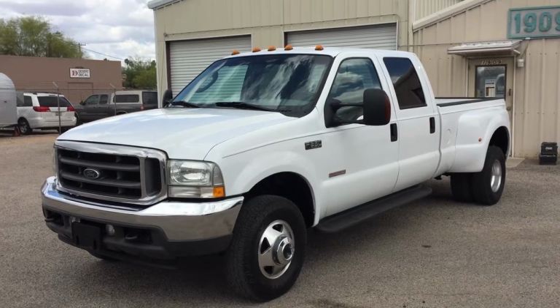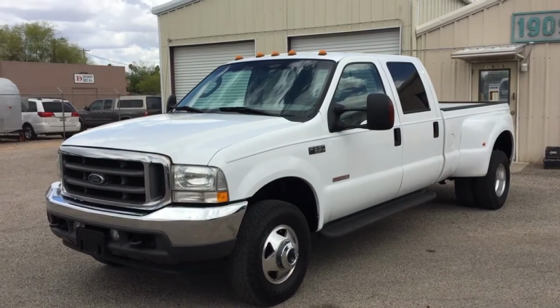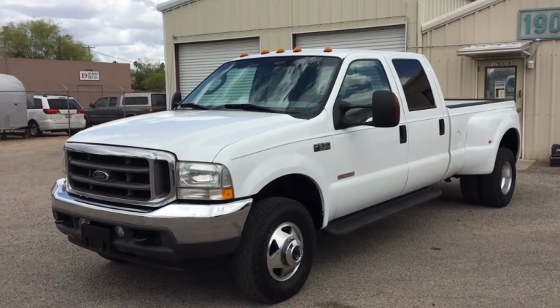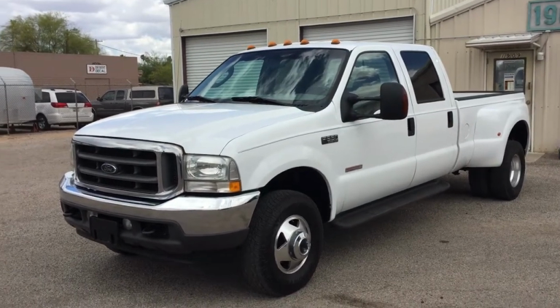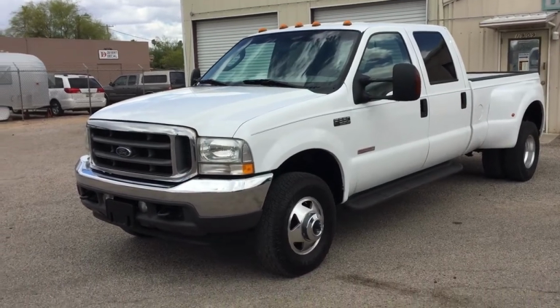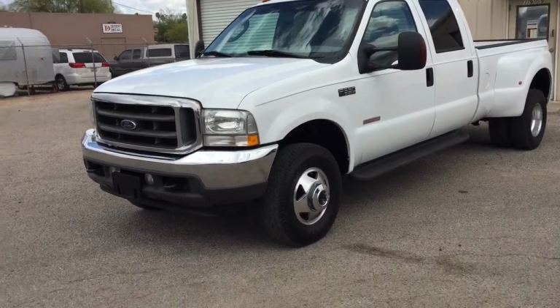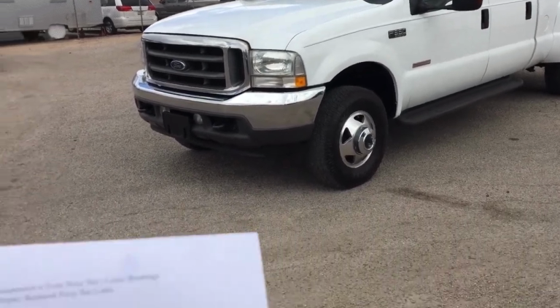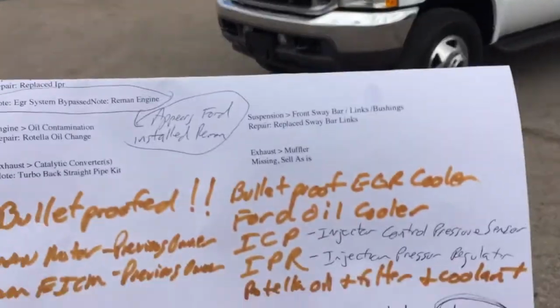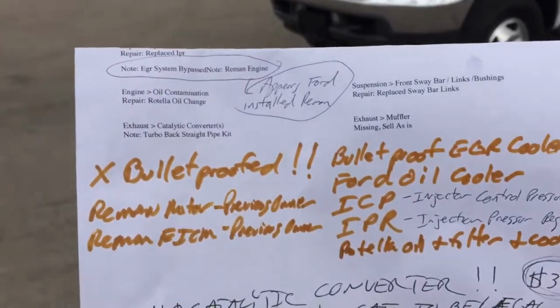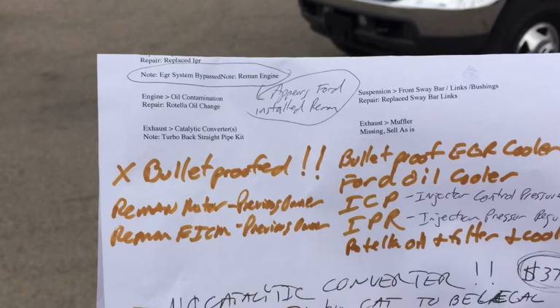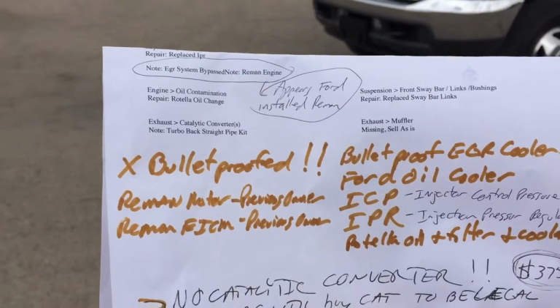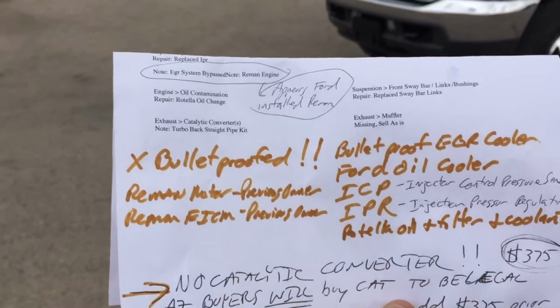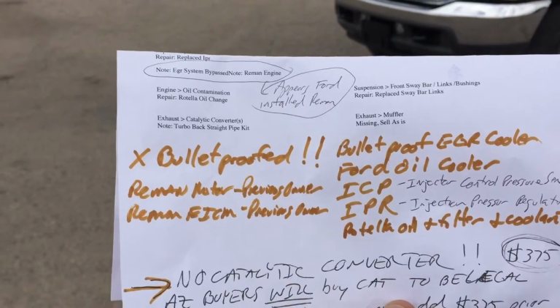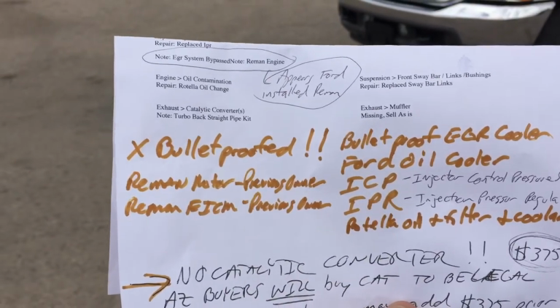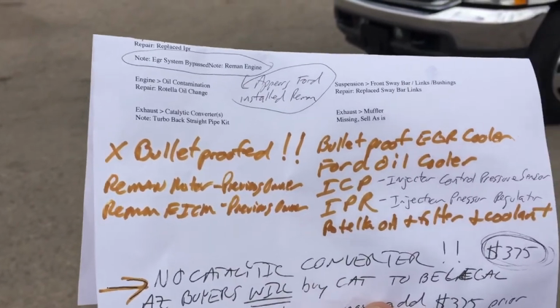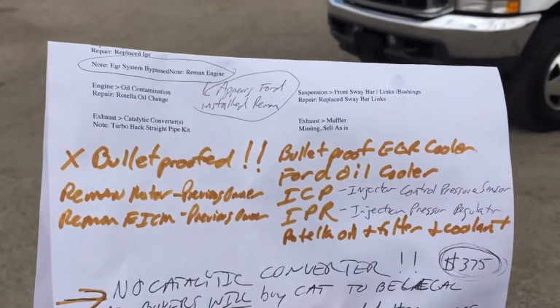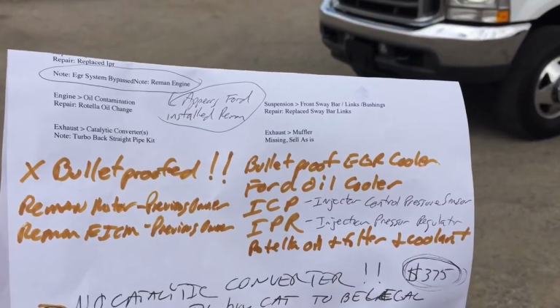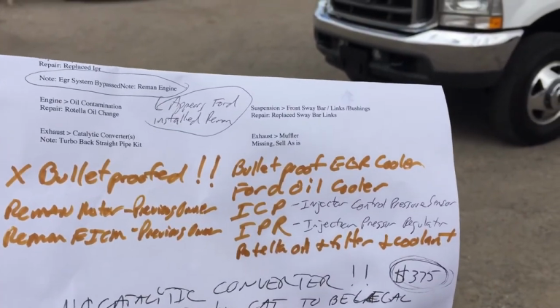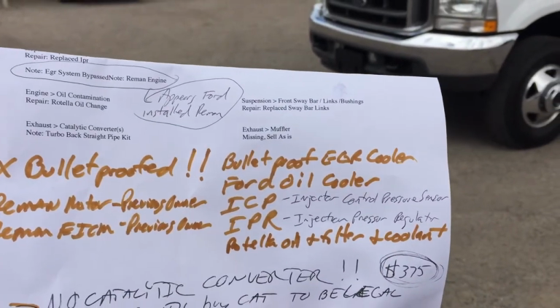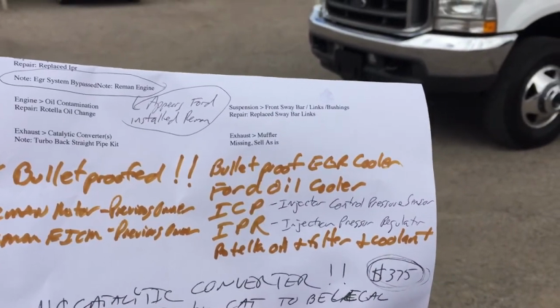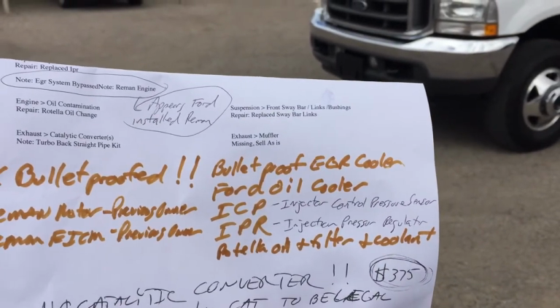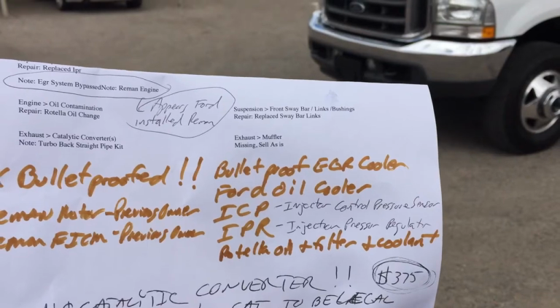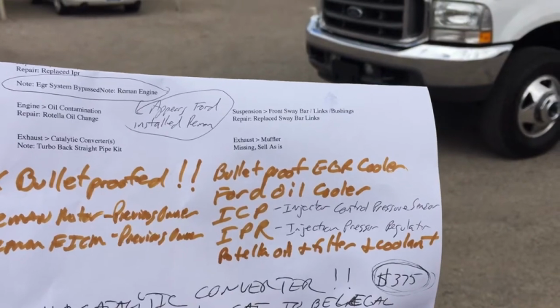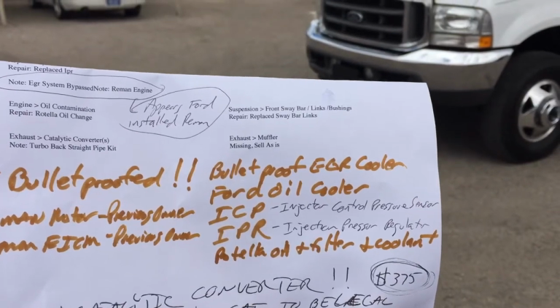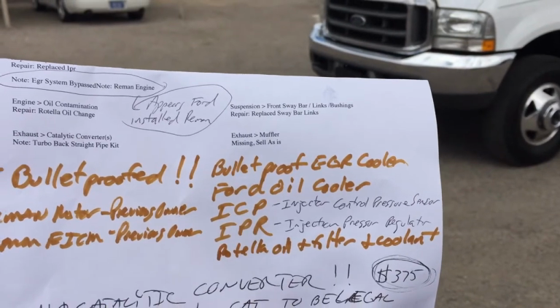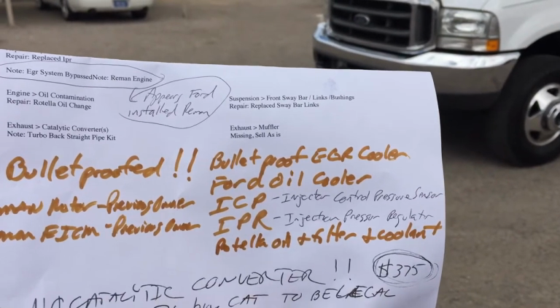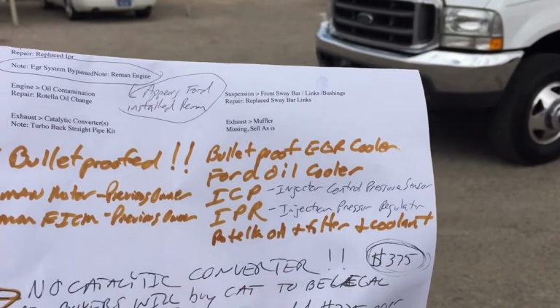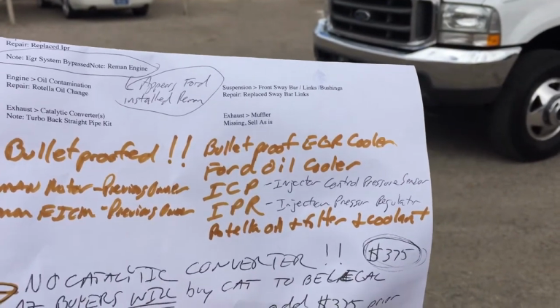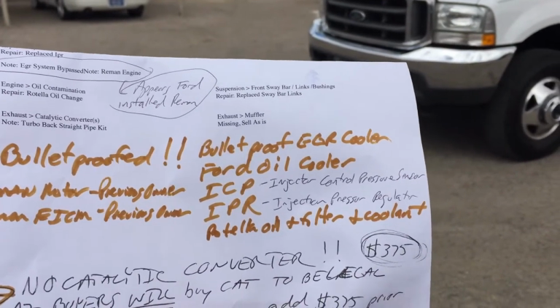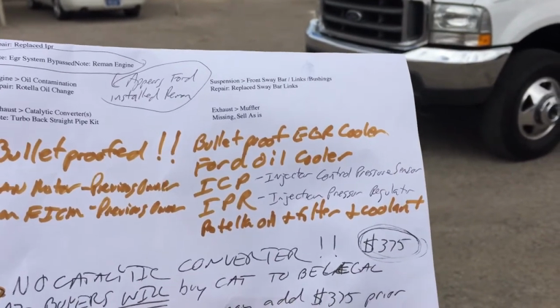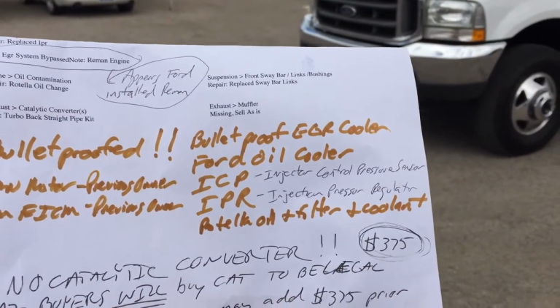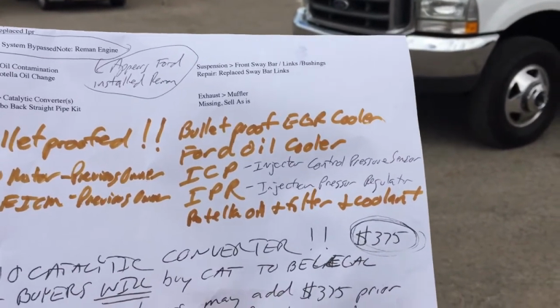As a result of it being such a nice truck, we decided we'd bulletproof it. We did a bulletproof EGR cooler, Ford oil cooler is new, ICP is new, IPR is new, new Rotella oil and filter and coolant.